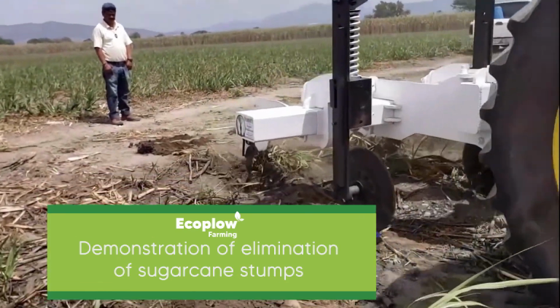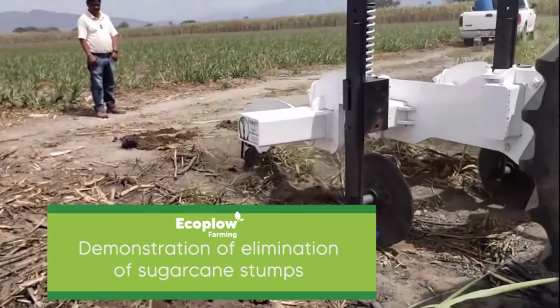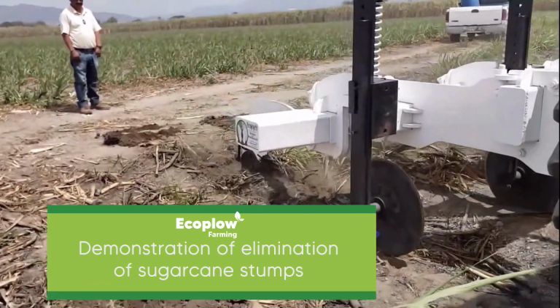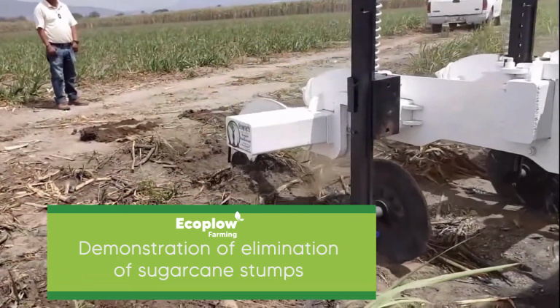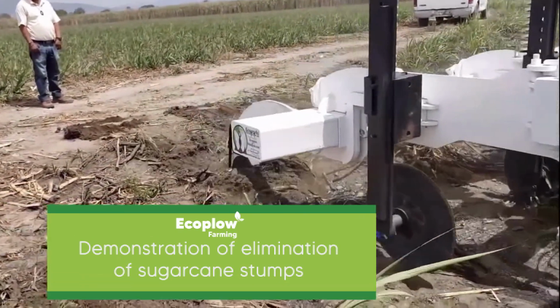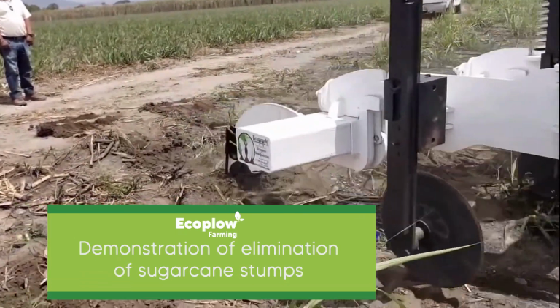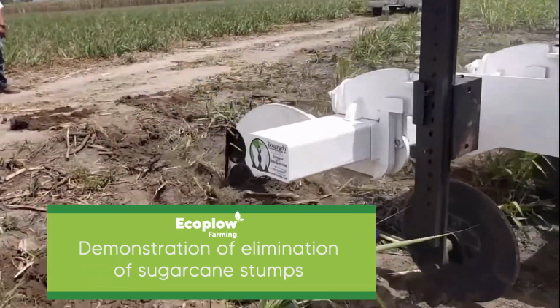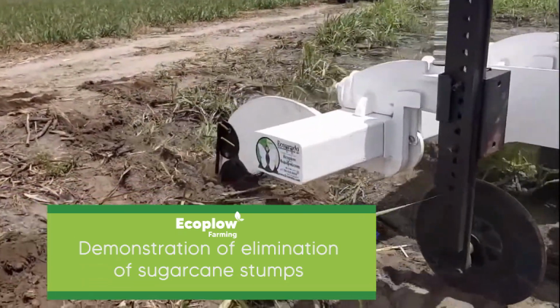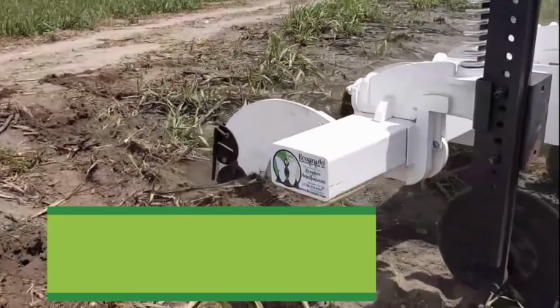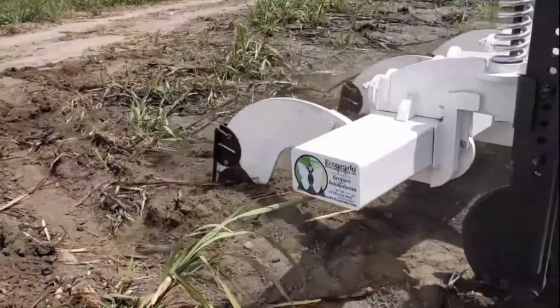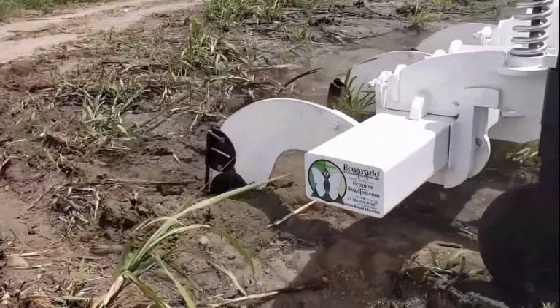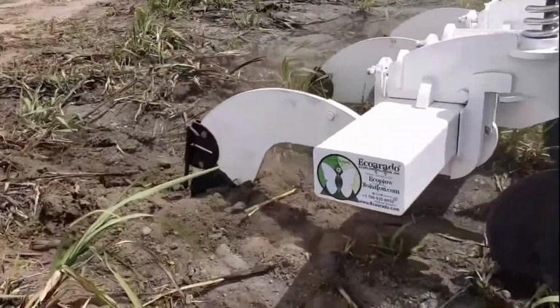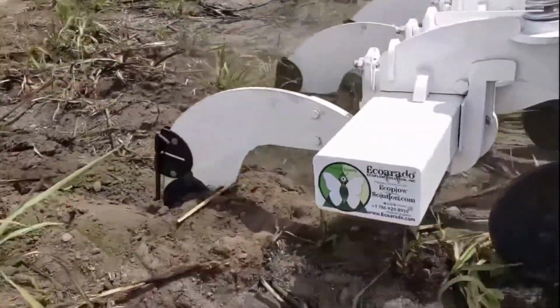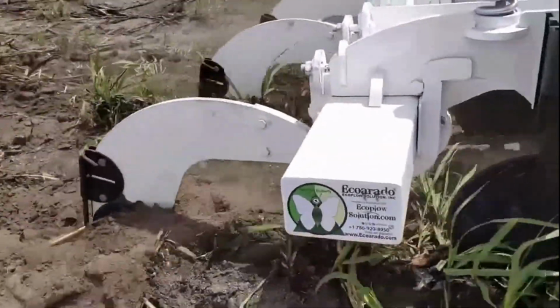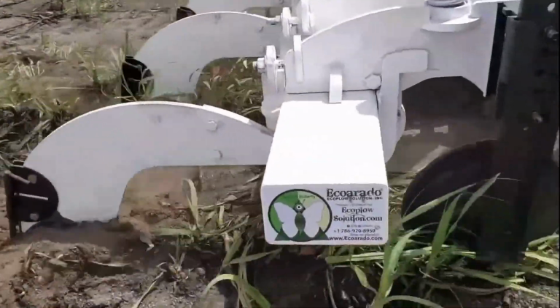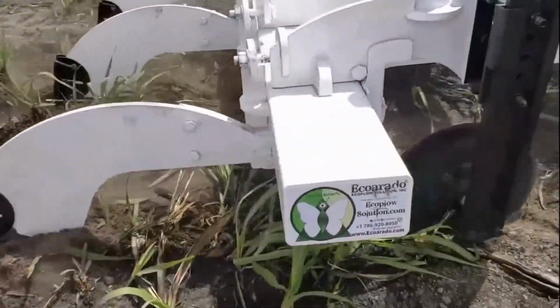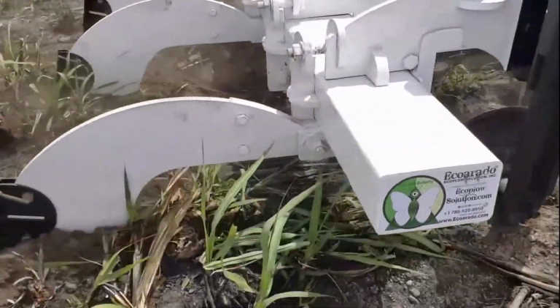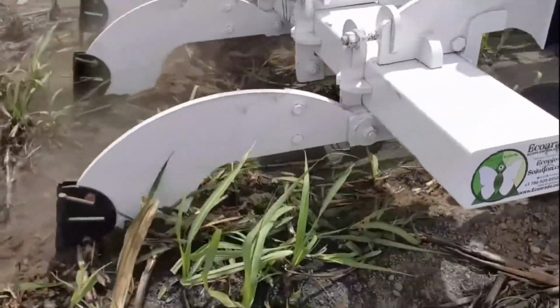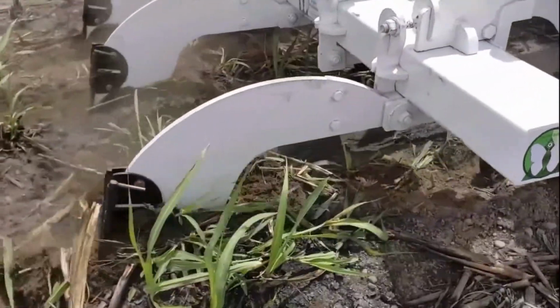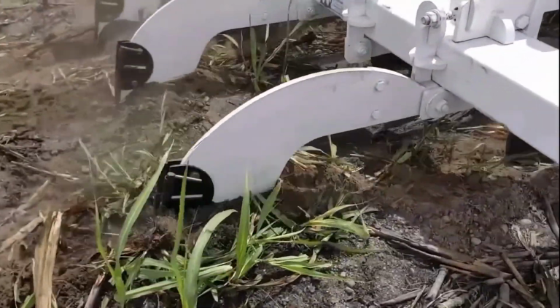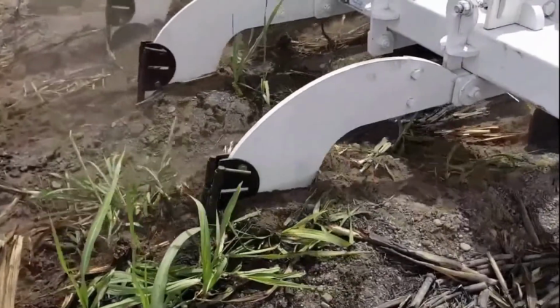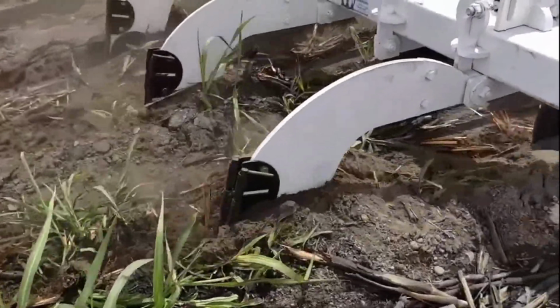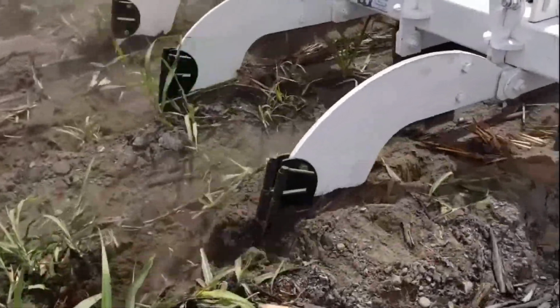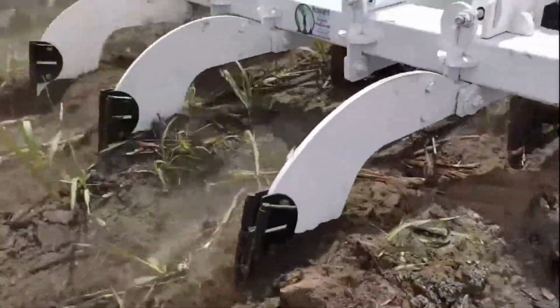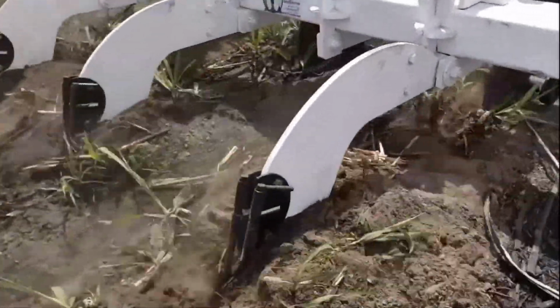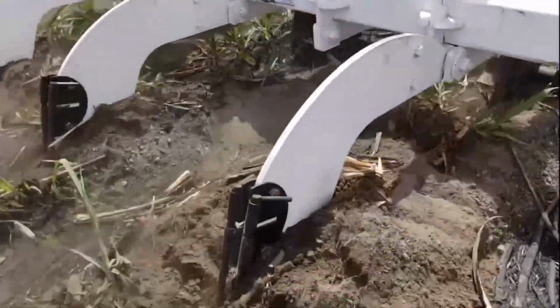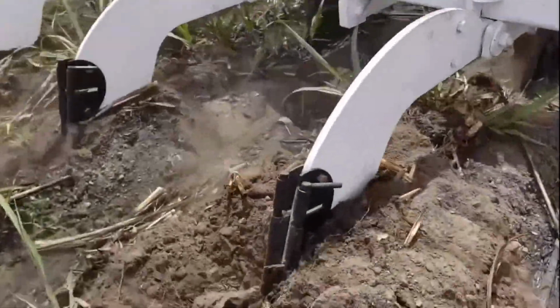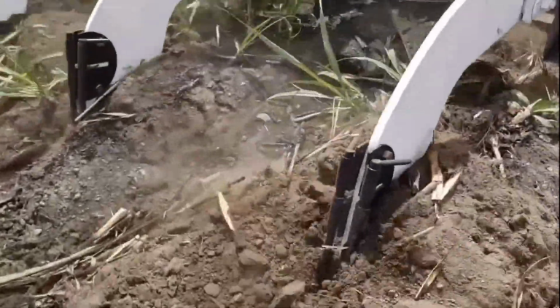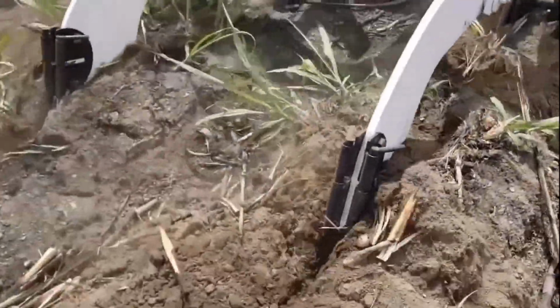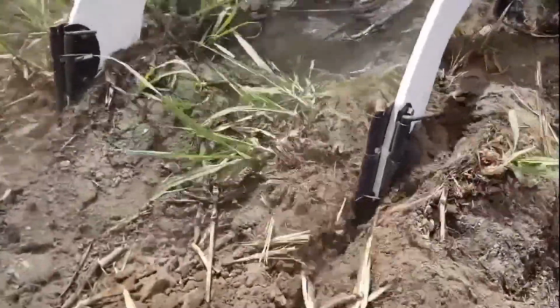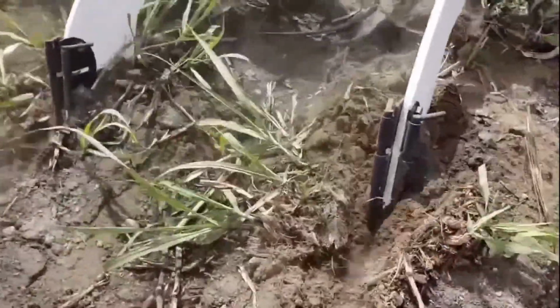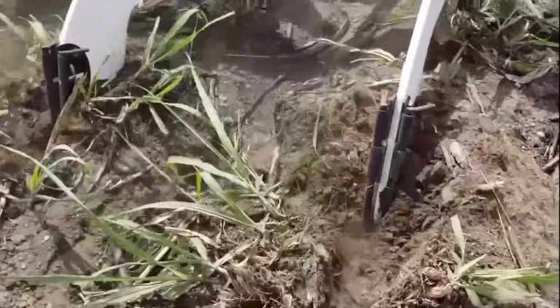With the EcoPlough, it can be carried out with a single implement — all the preparations and cultivation tasks — doubling the productivity of the tractors and reducing the time necessary for preparing the land by more than 60%.